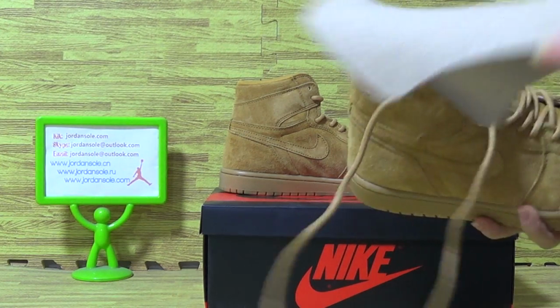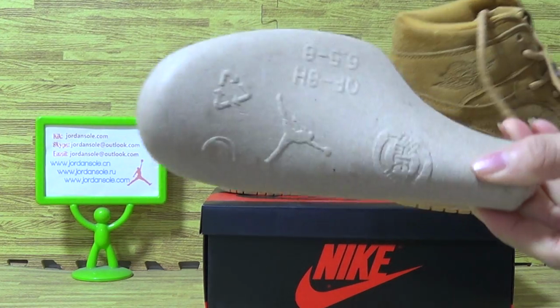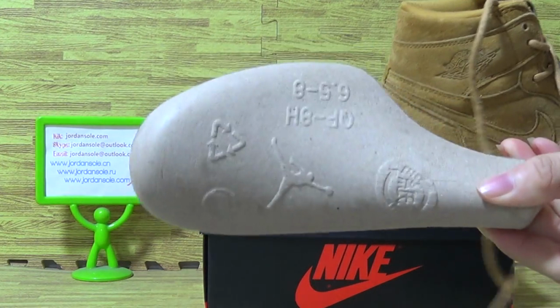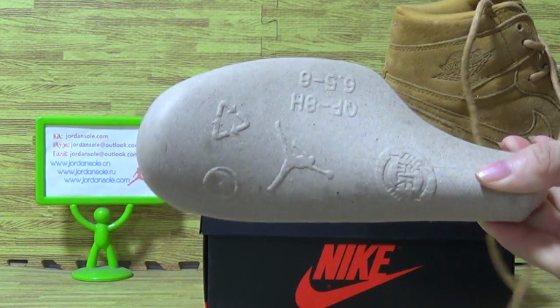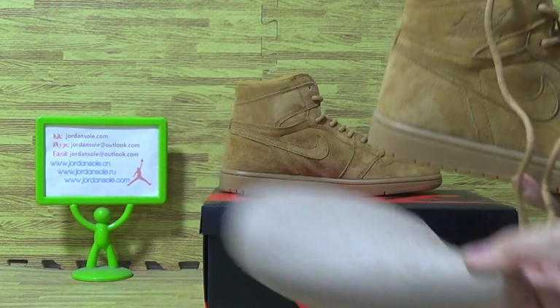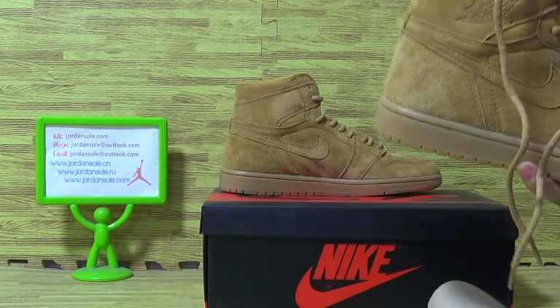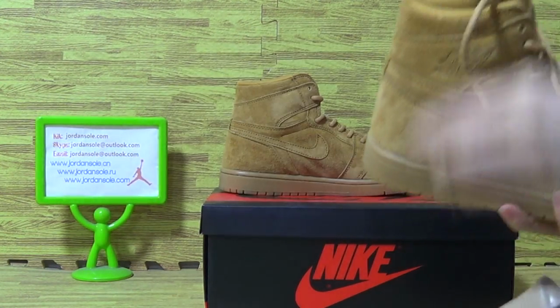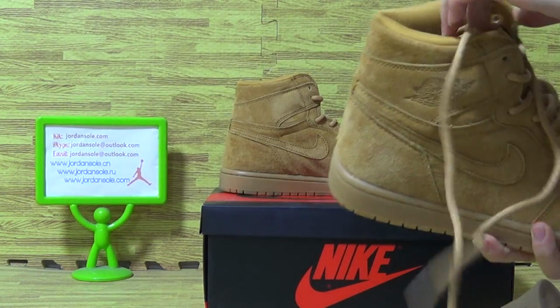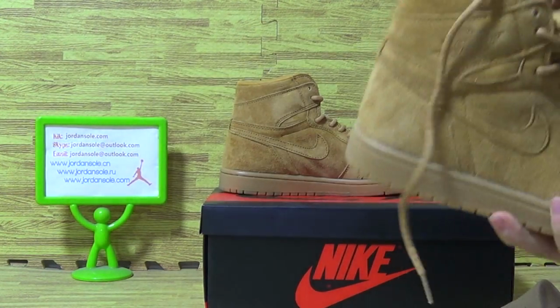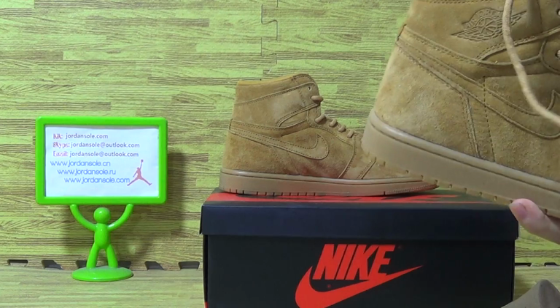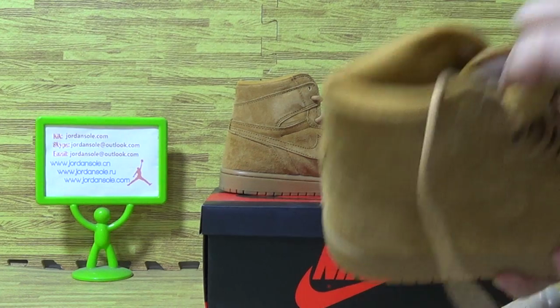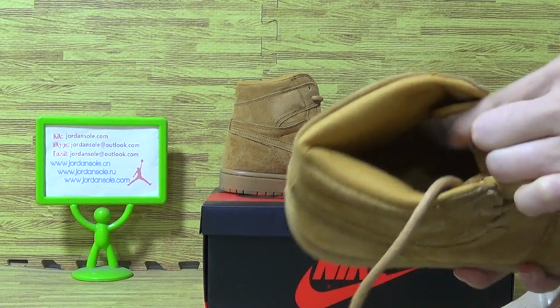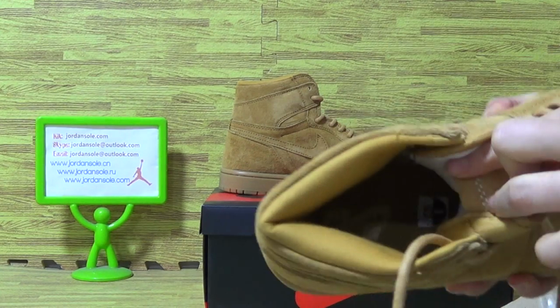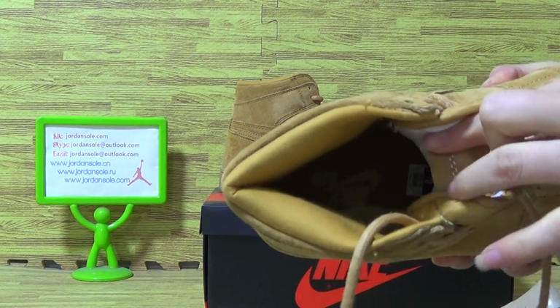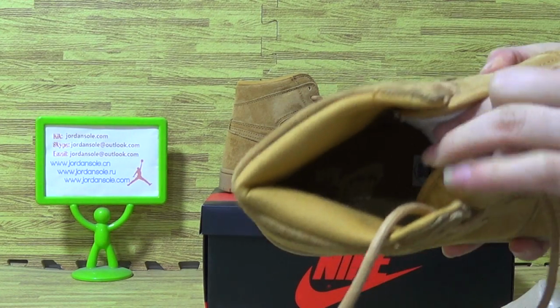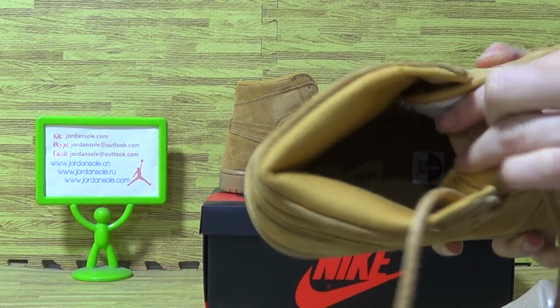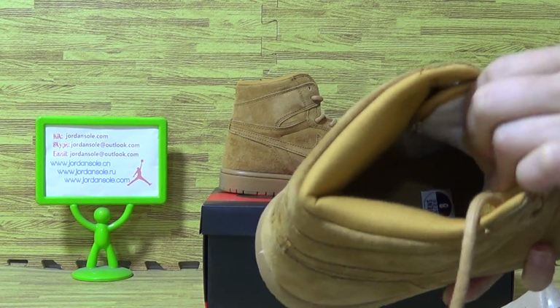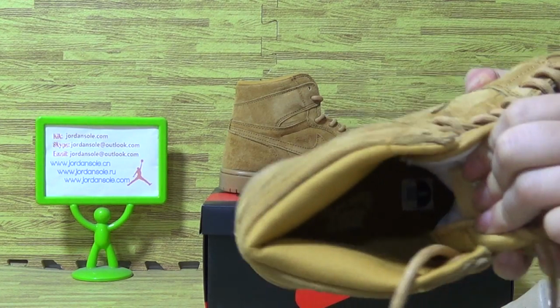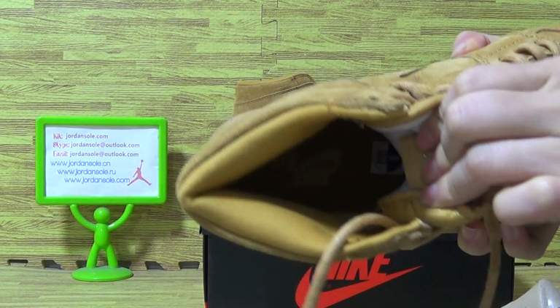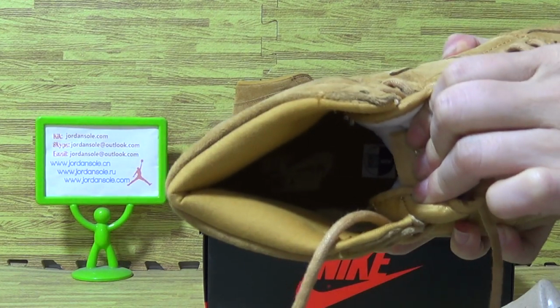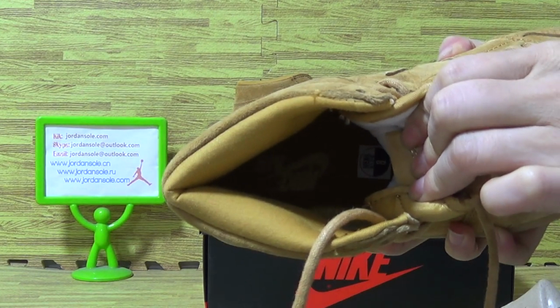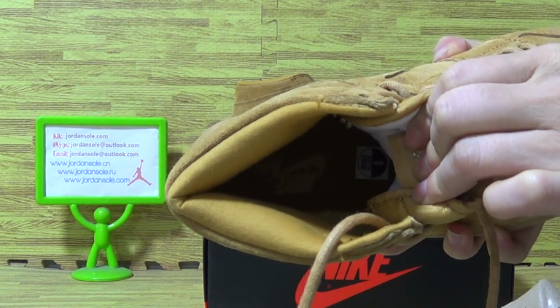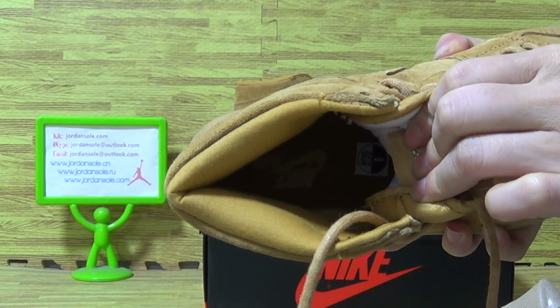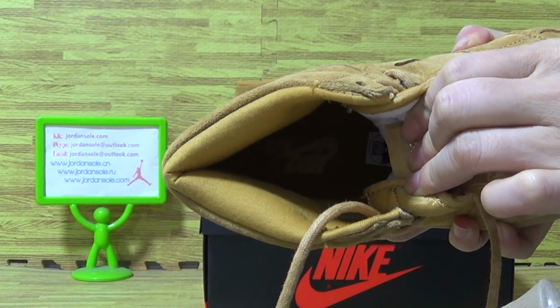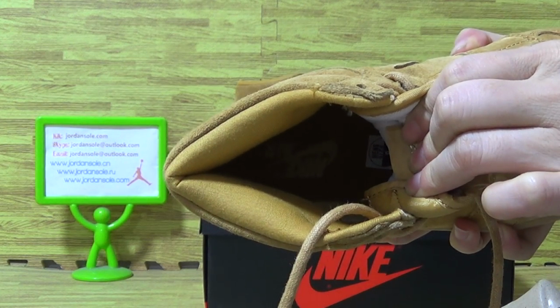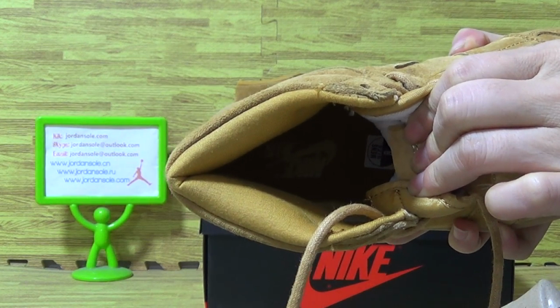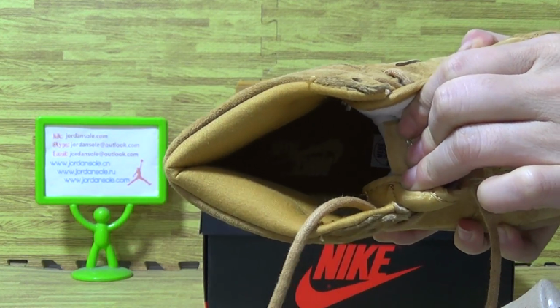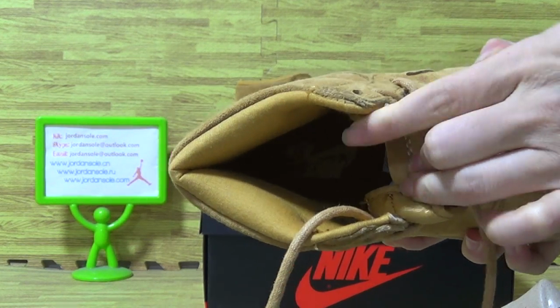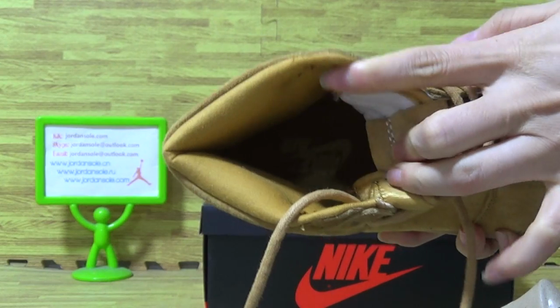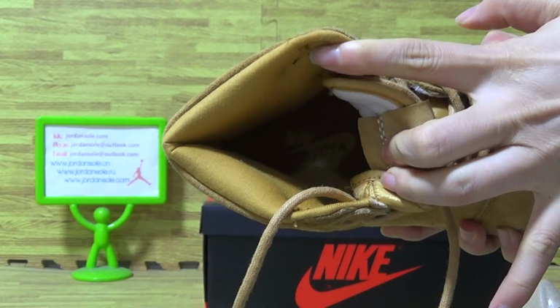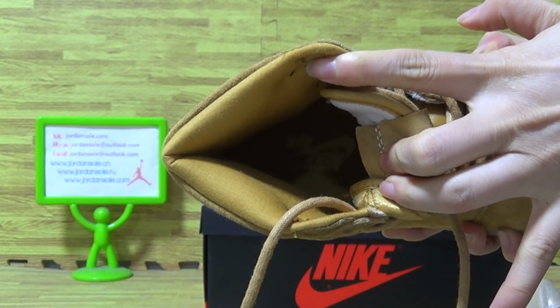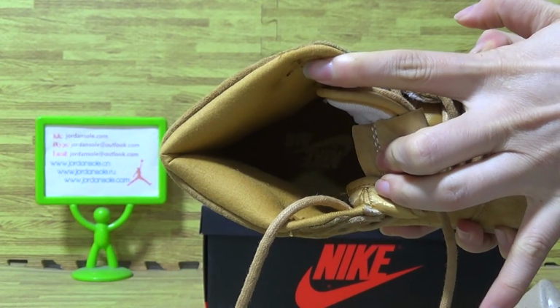And shoes insole with Nike Air. Shoes insole with size 8. And Nike Air.